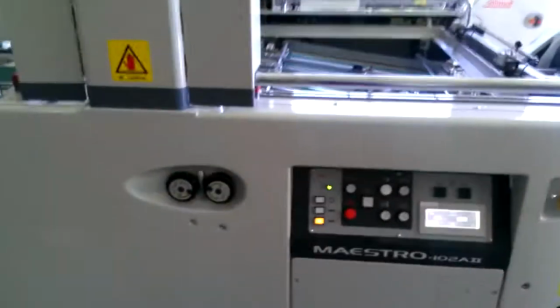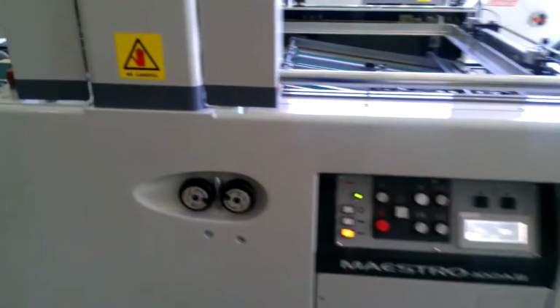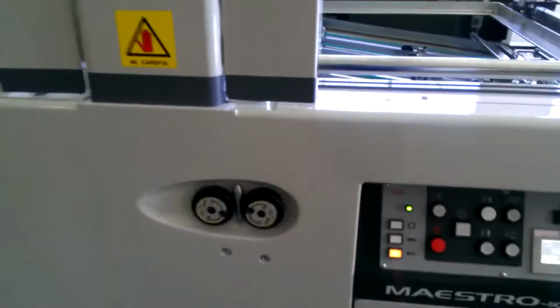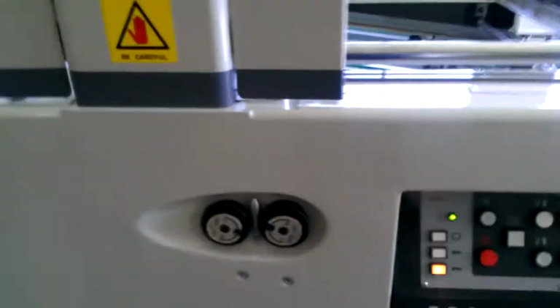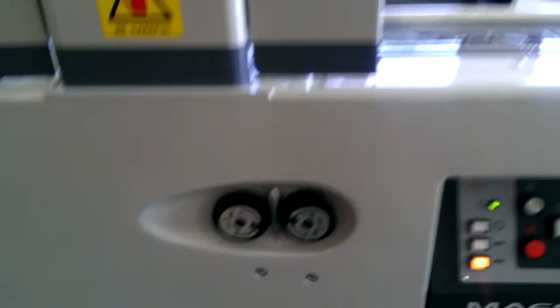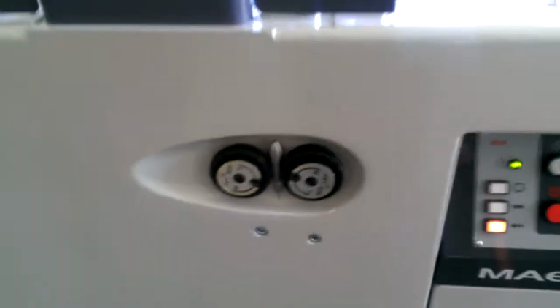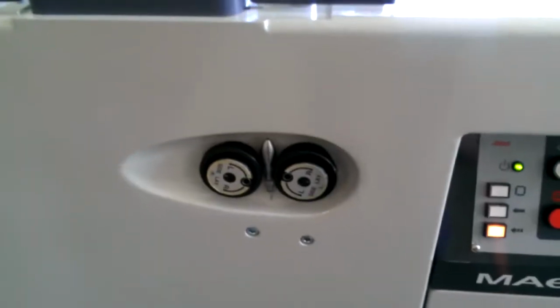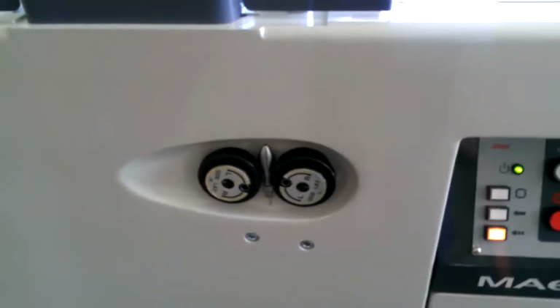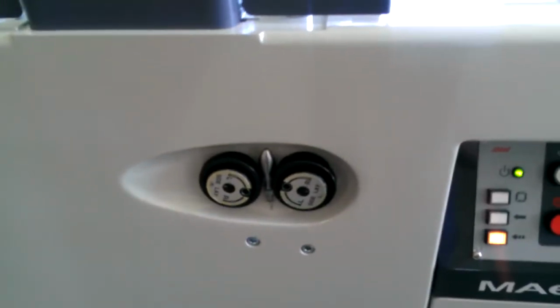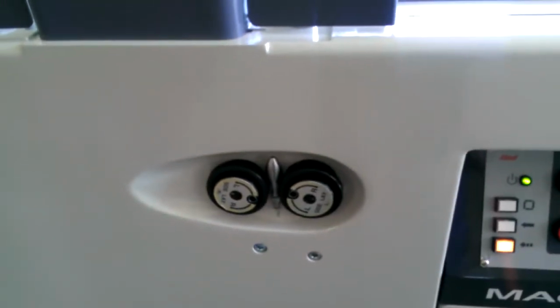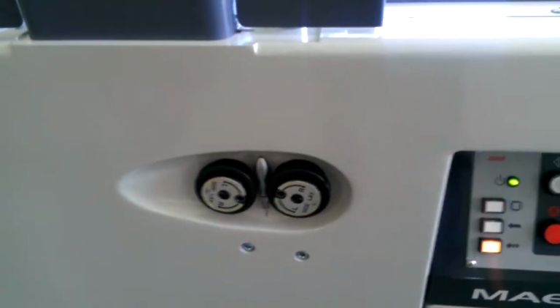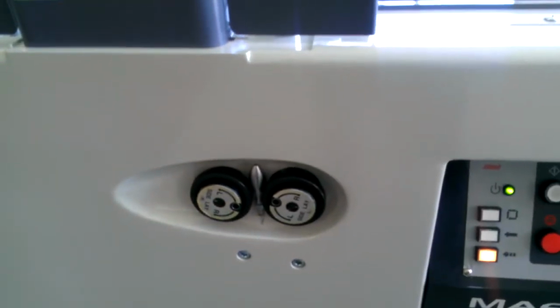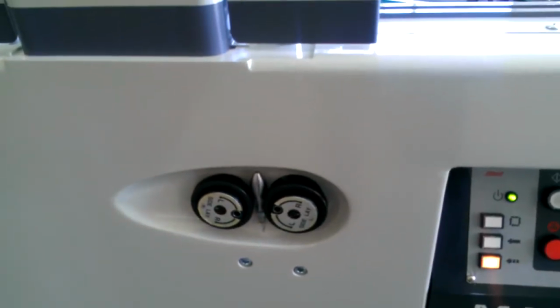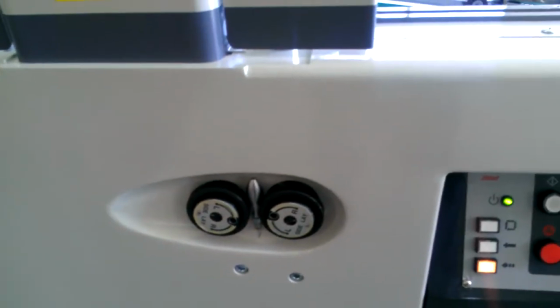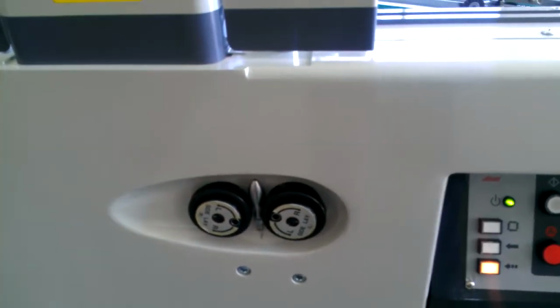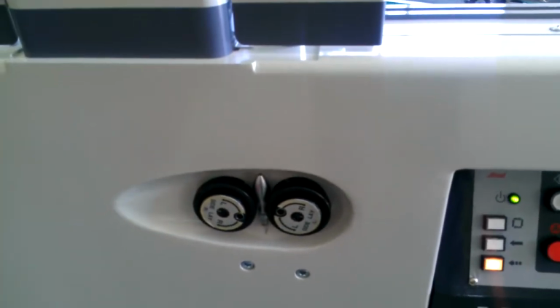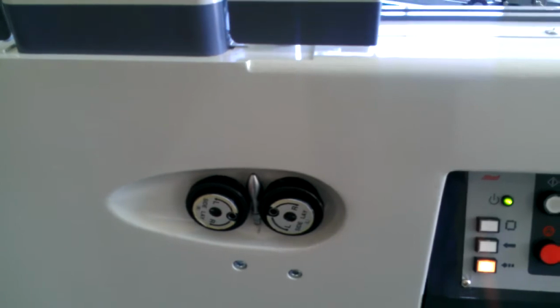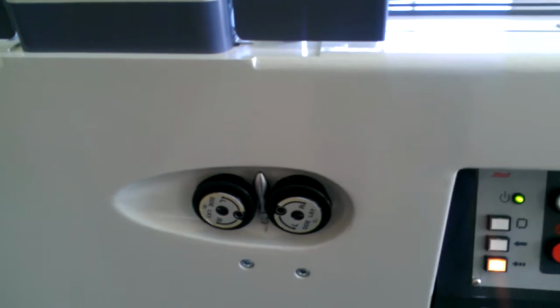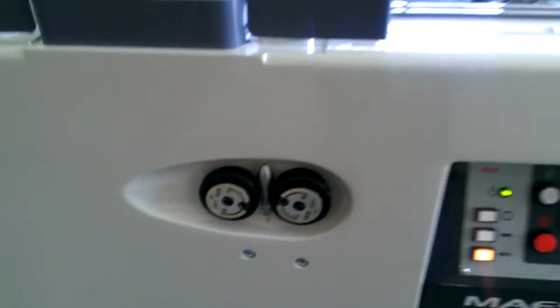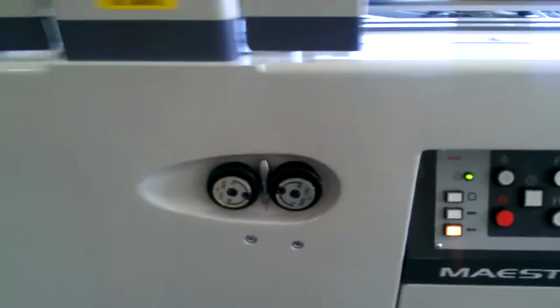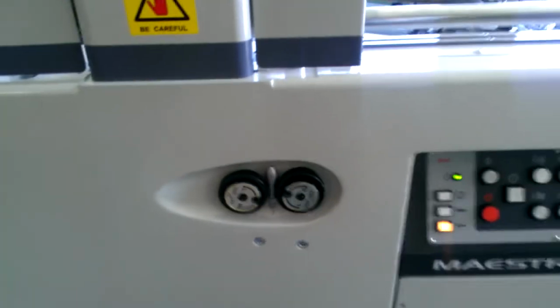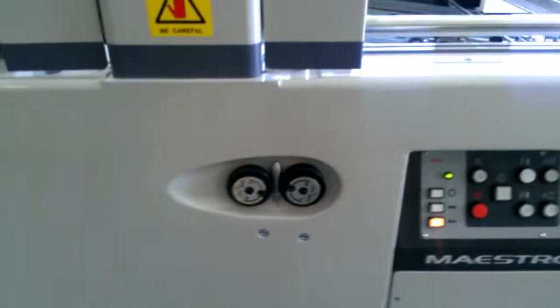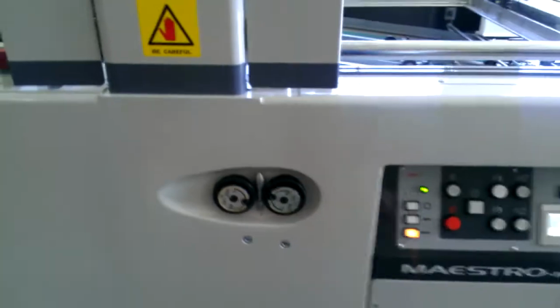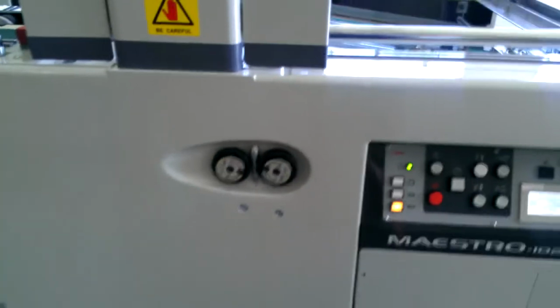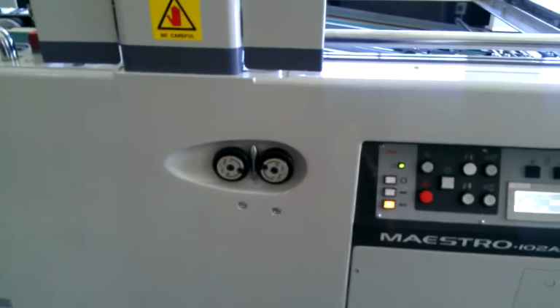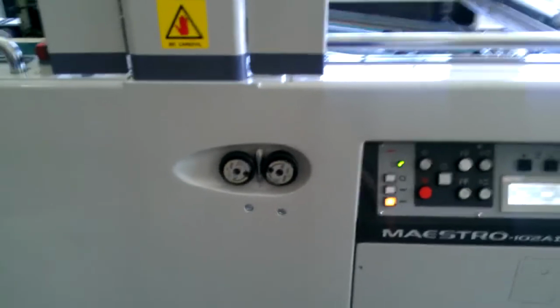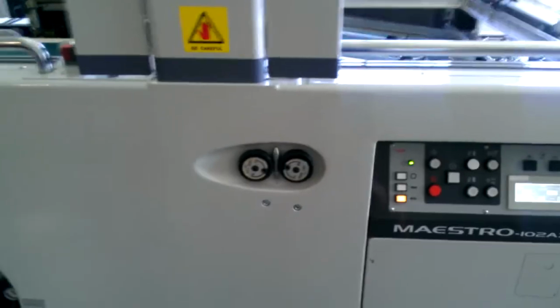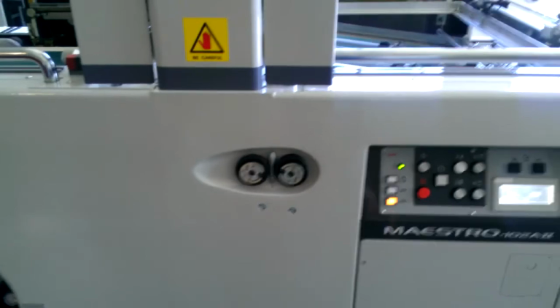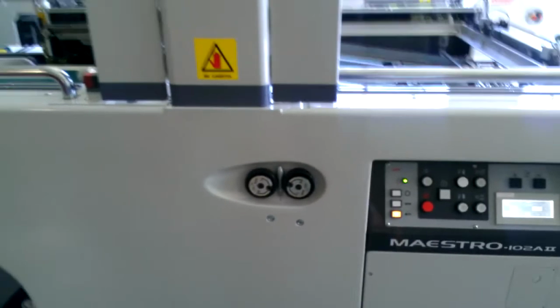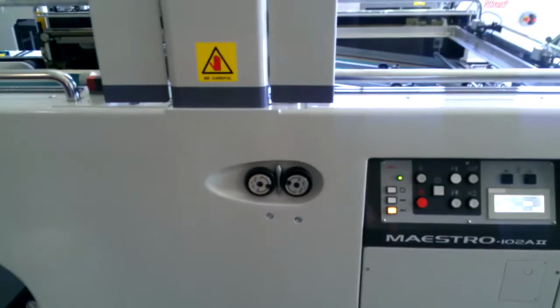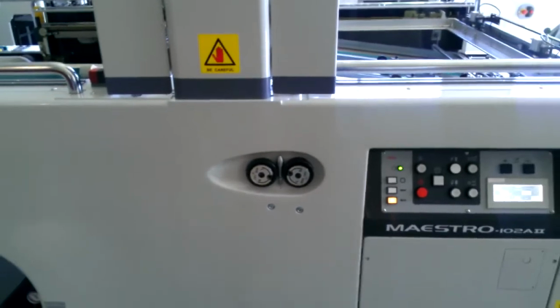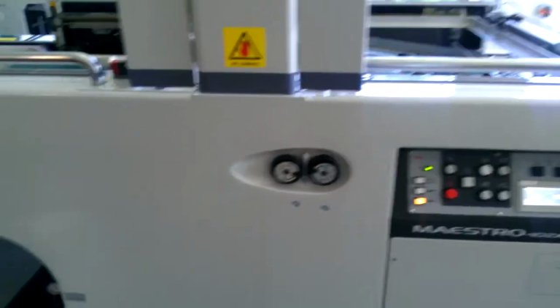This machine has side guide movement handles on the side, instead of actually going up on top and moving those side guides with the knob that's on our lower budget presses — our SC model presses.